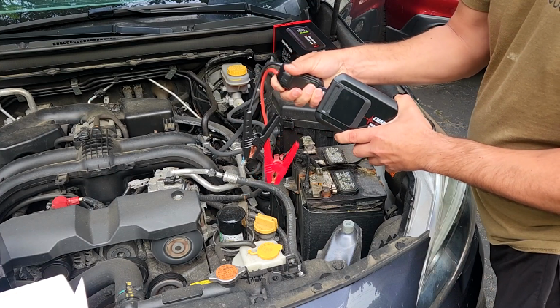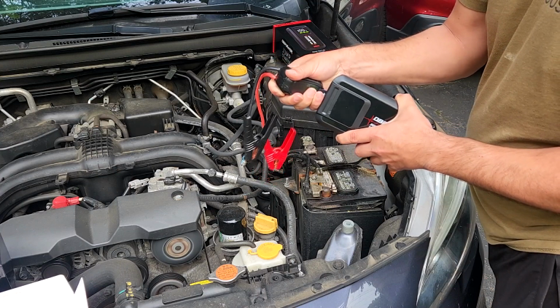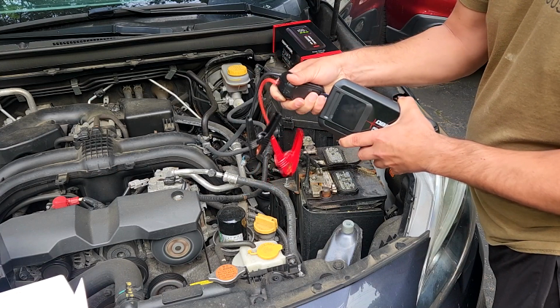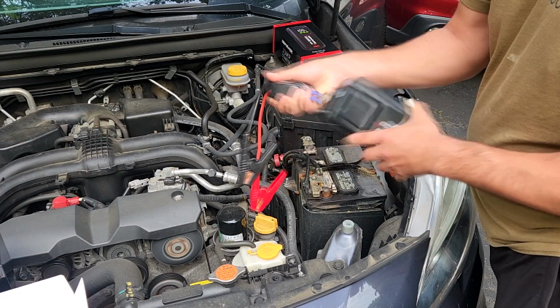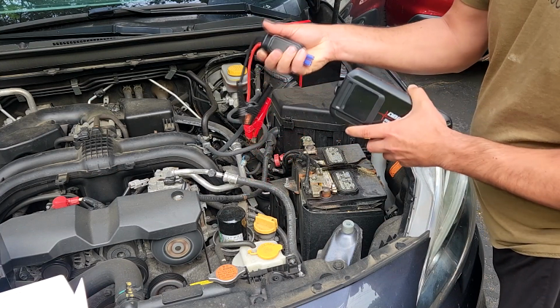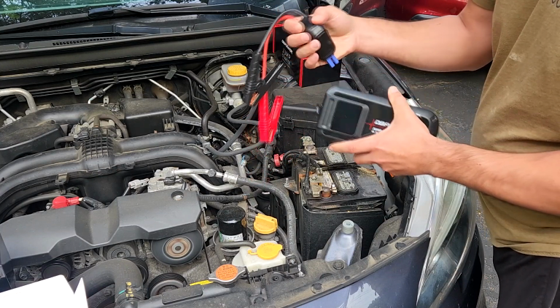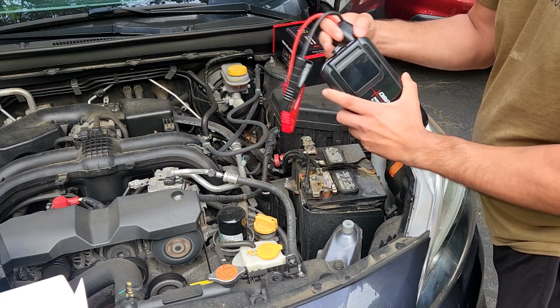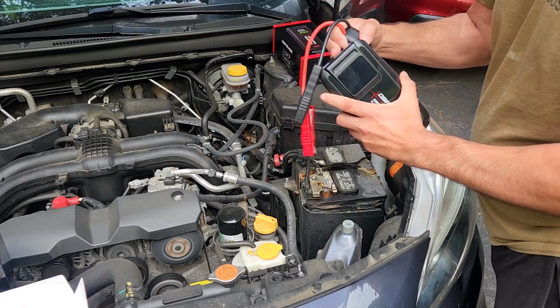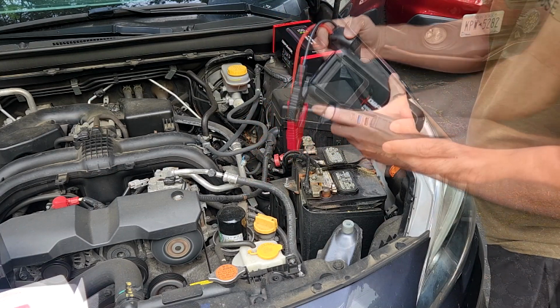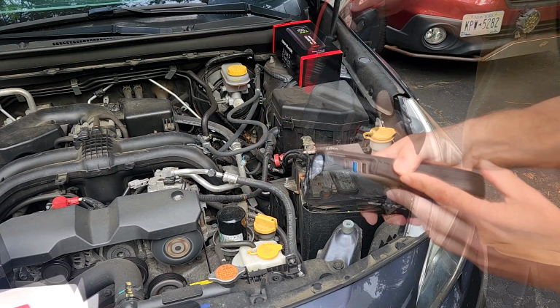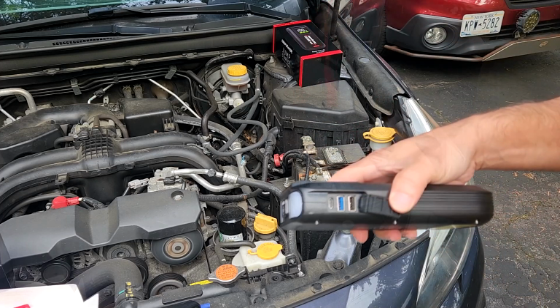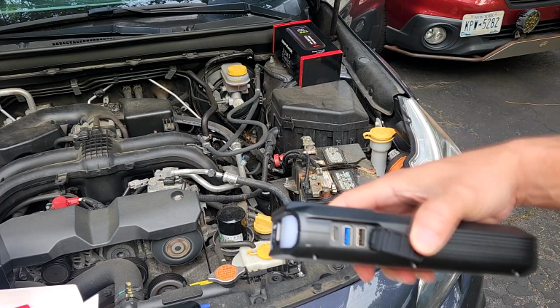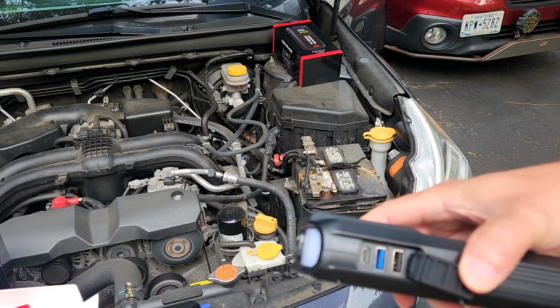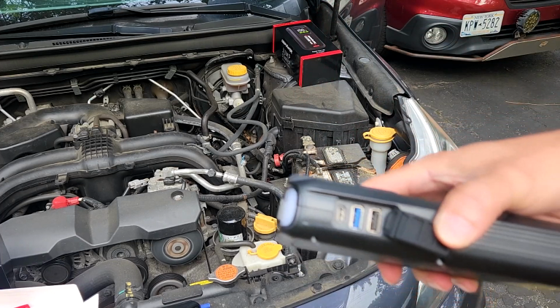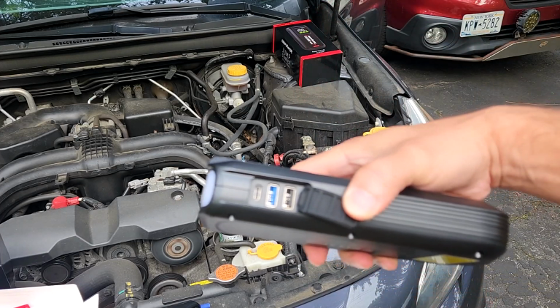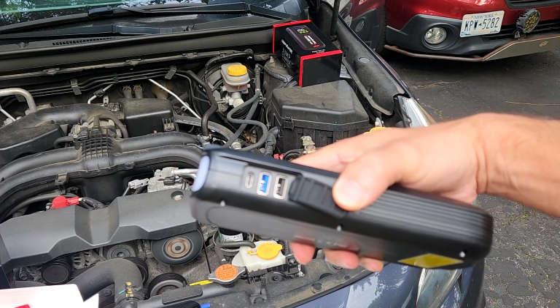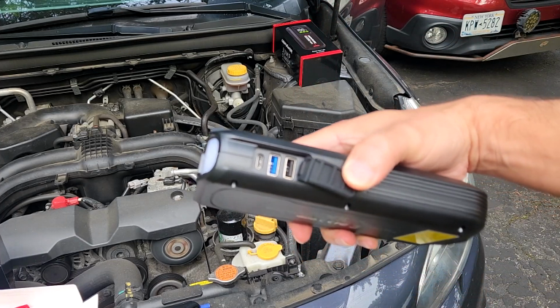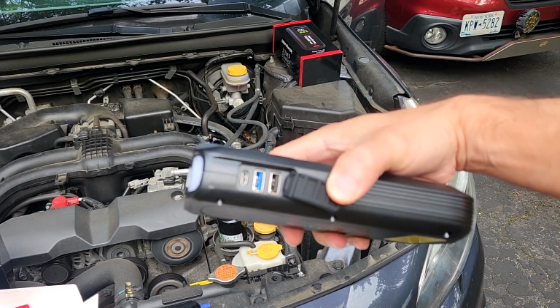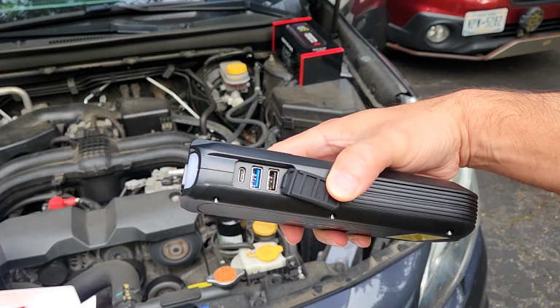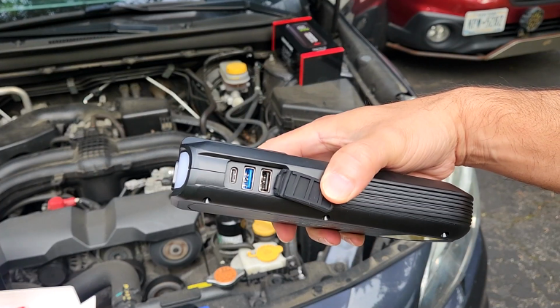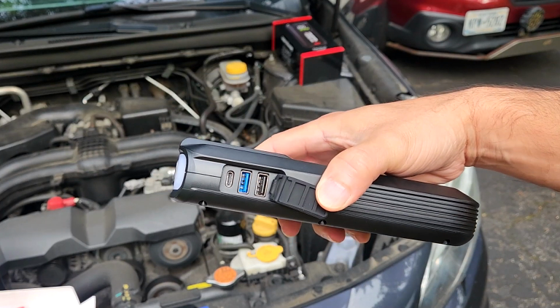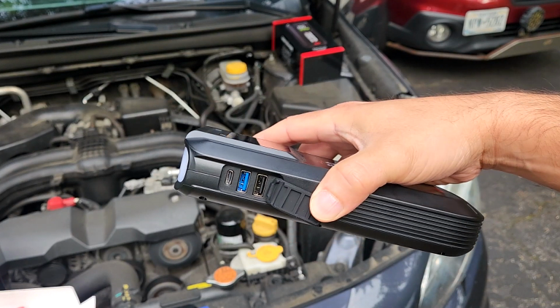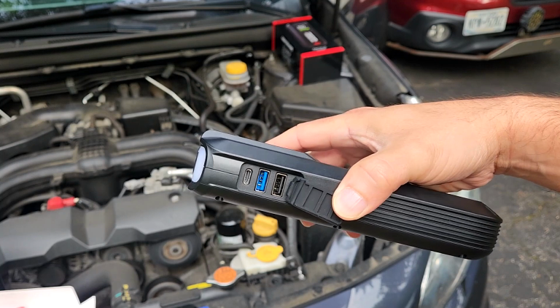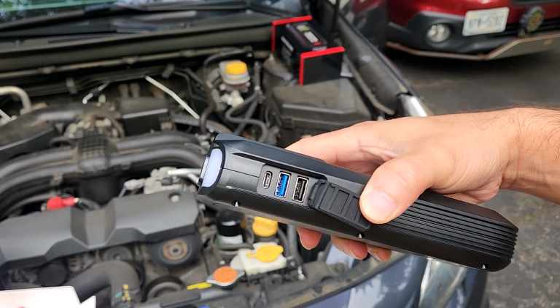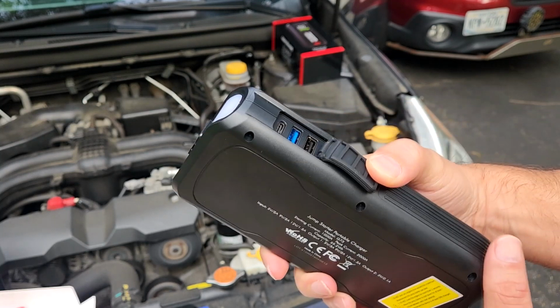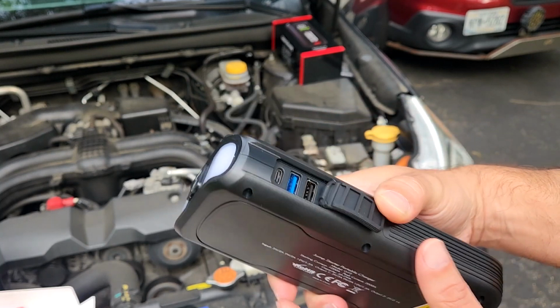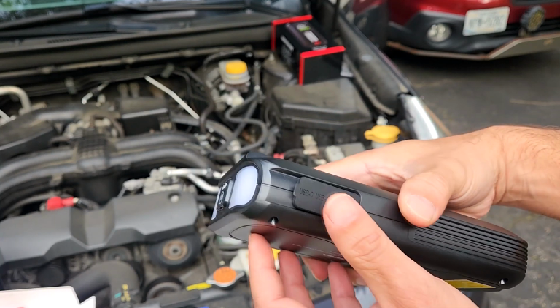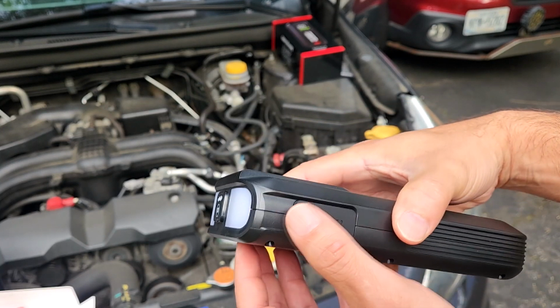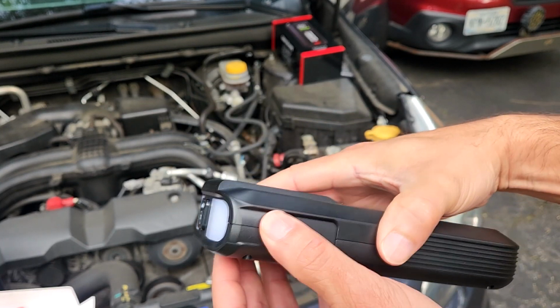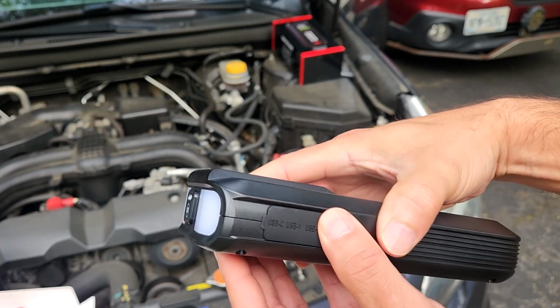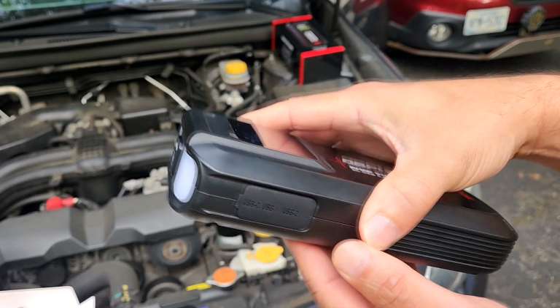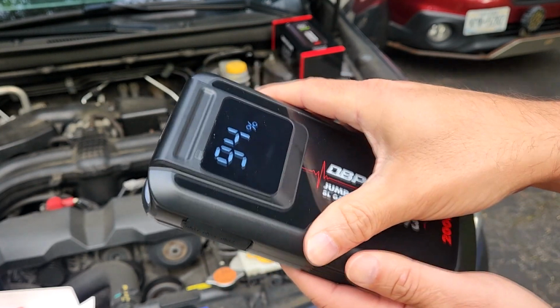With the bright LED light, it works as a flashlight to assist you at night or in poor lighting conditions. So whether you have a motorcycle, truck, pickup, SUV, or diesel vehicle, this device has you covered.